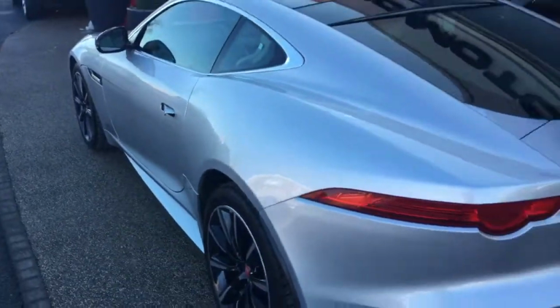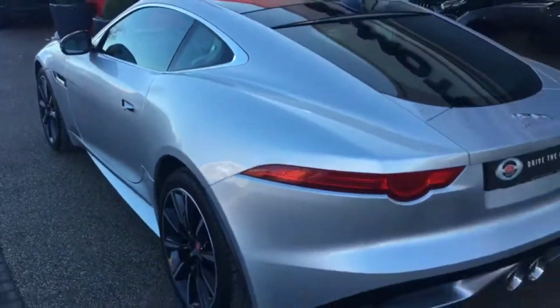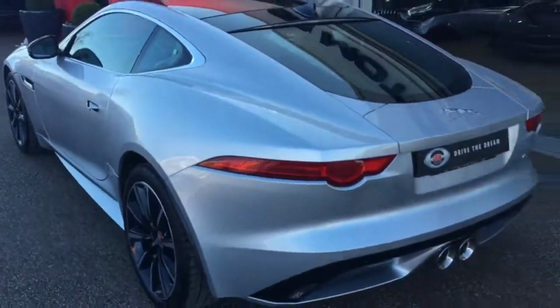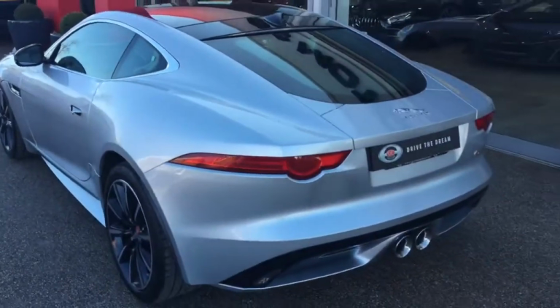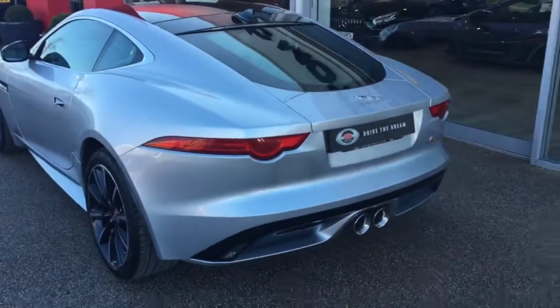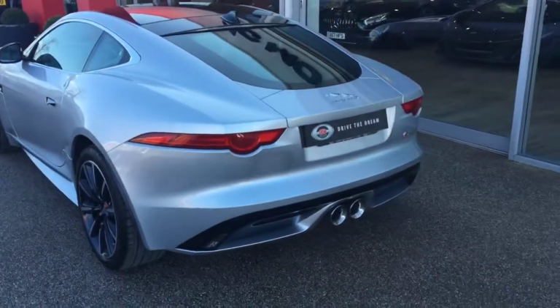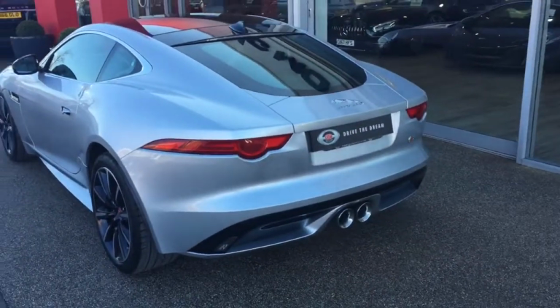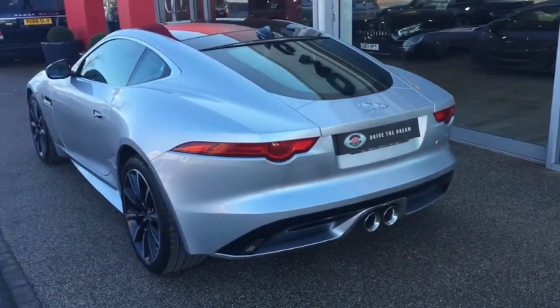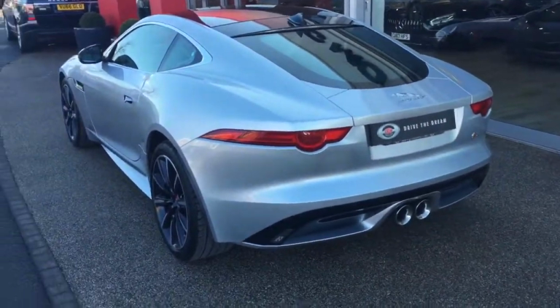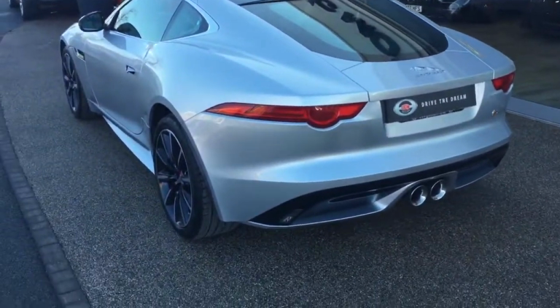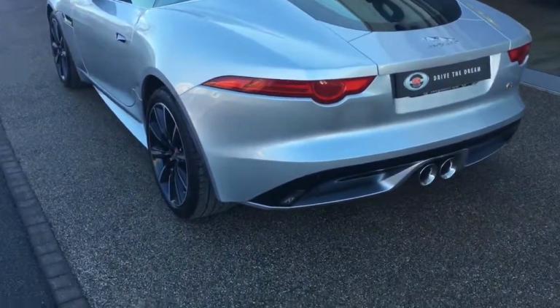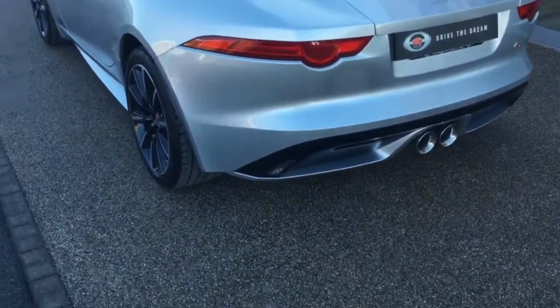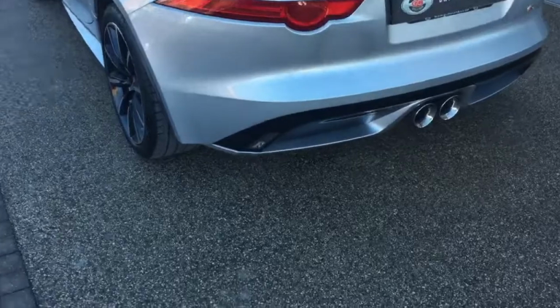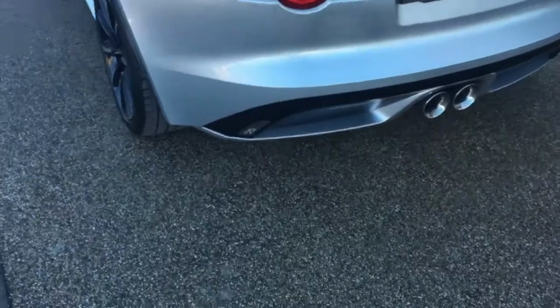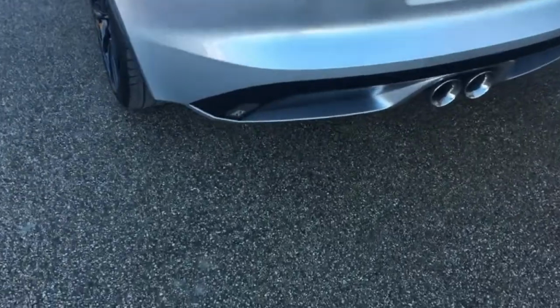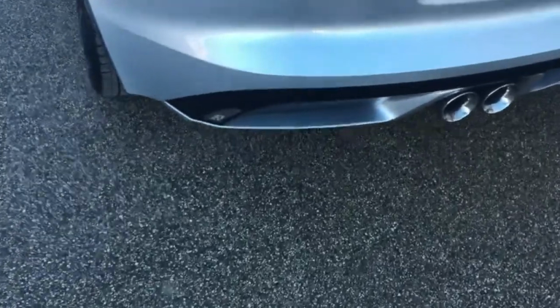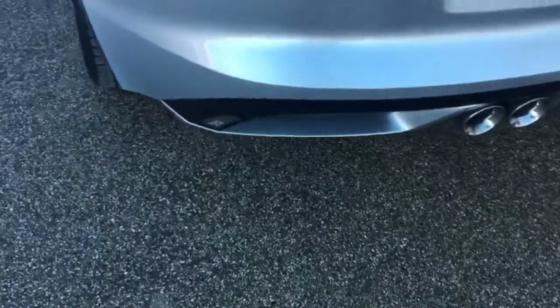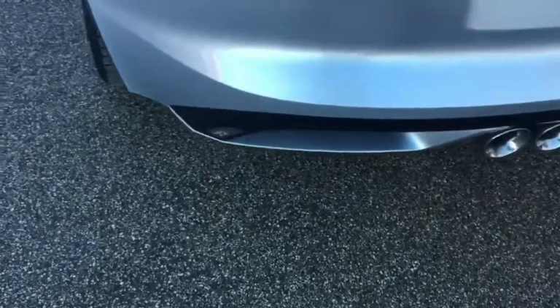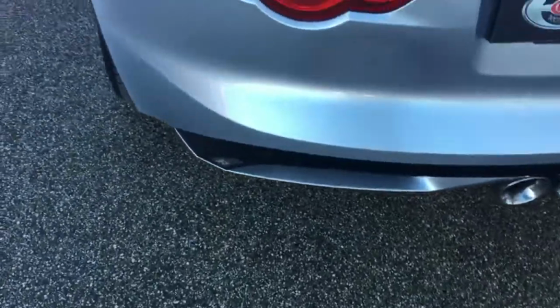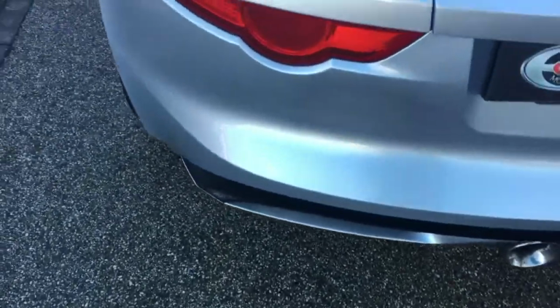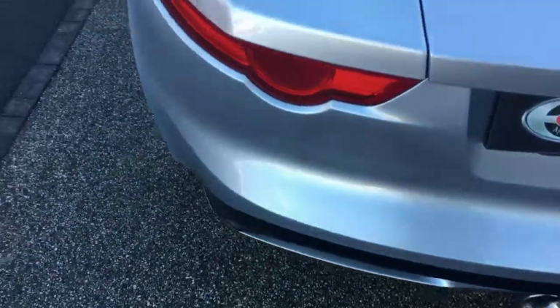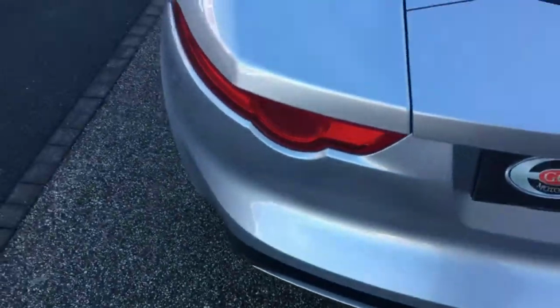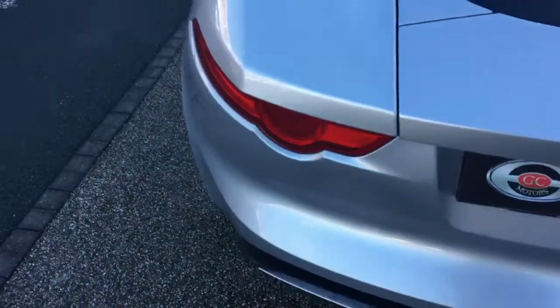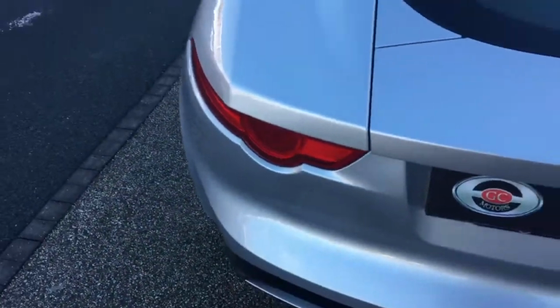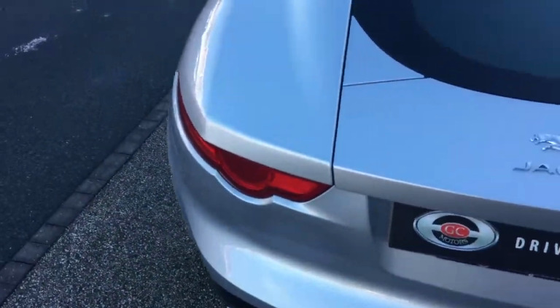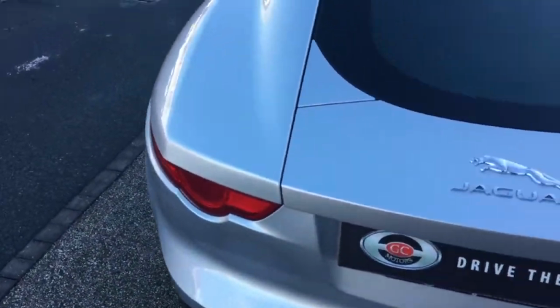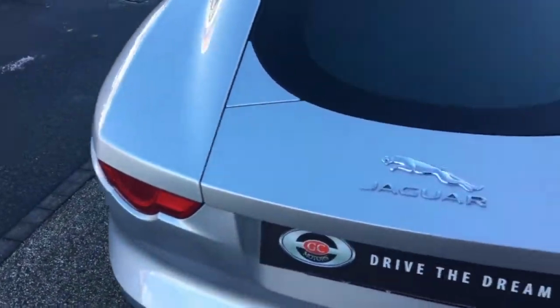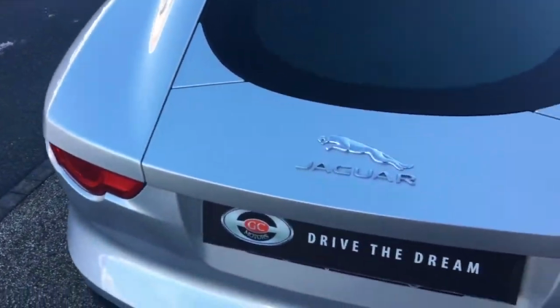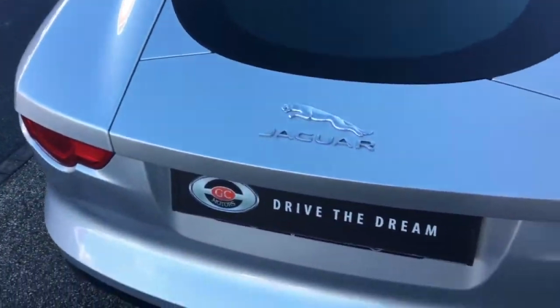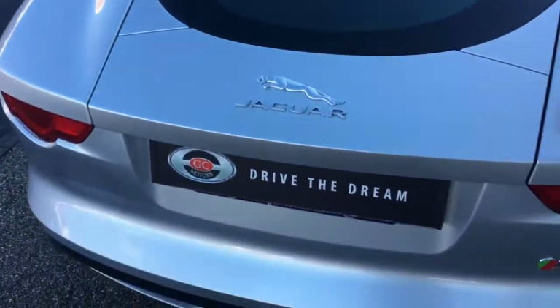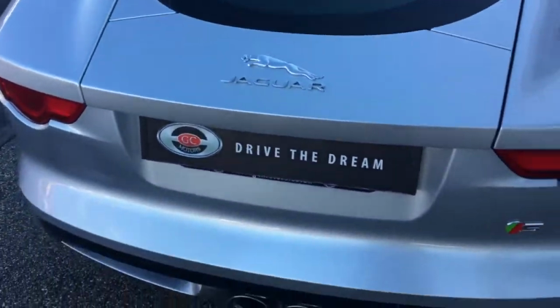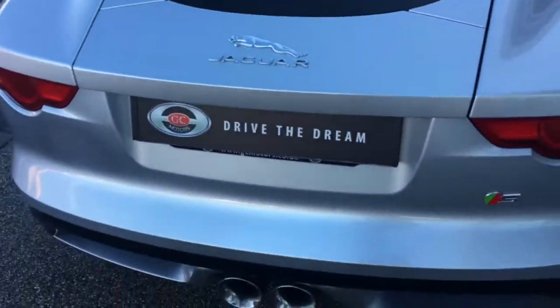The car's got a twin exhaust, as you can see around the rear. The car does come with a sports exhaust, which I'll show you the function for when we take a look inside the car.